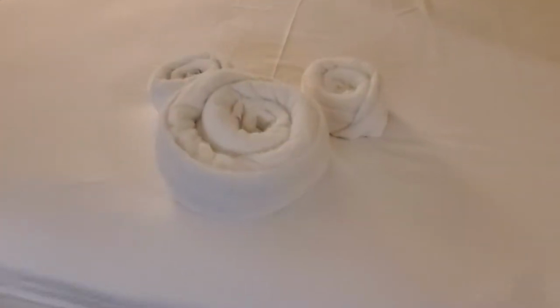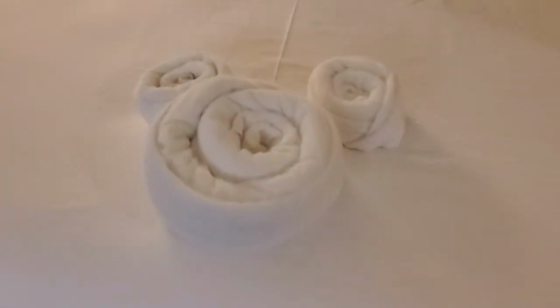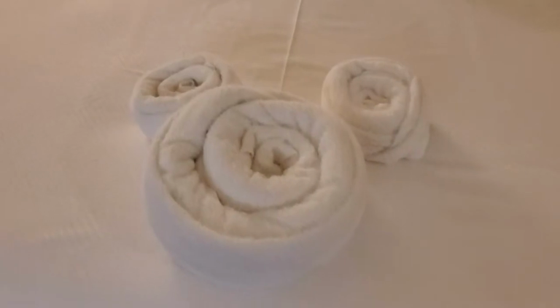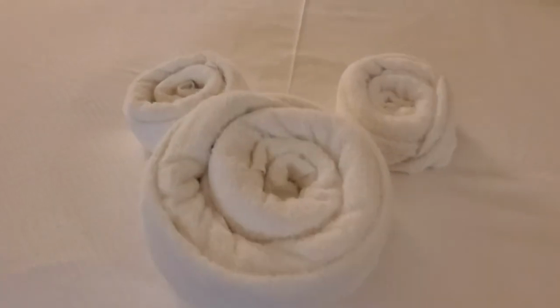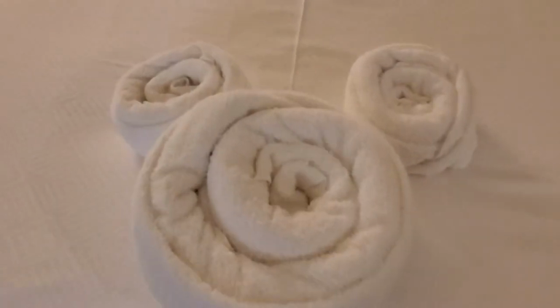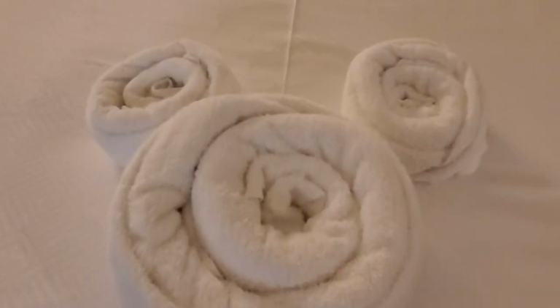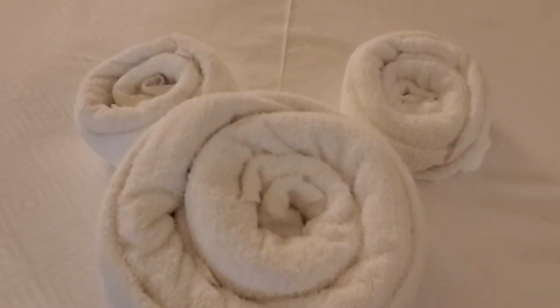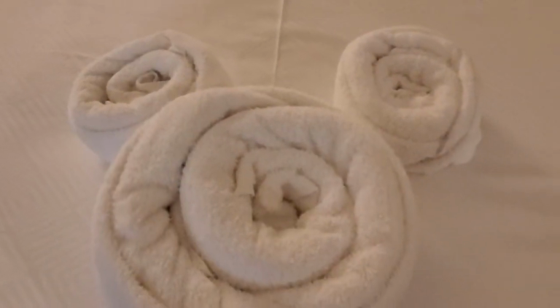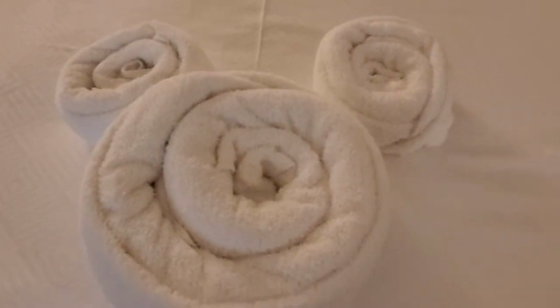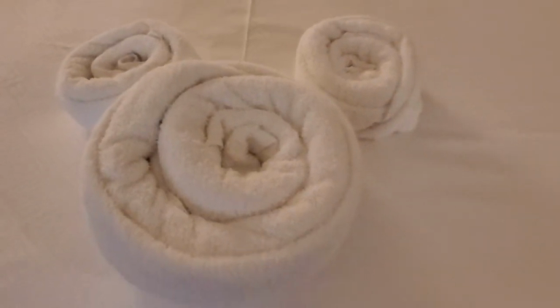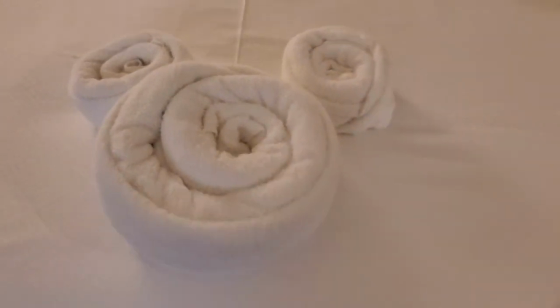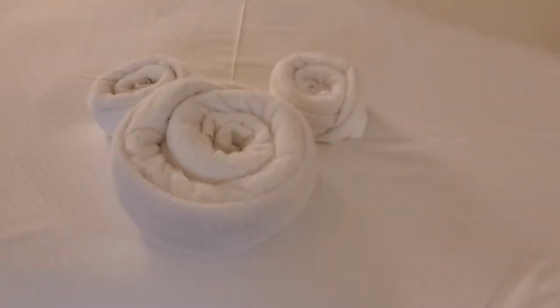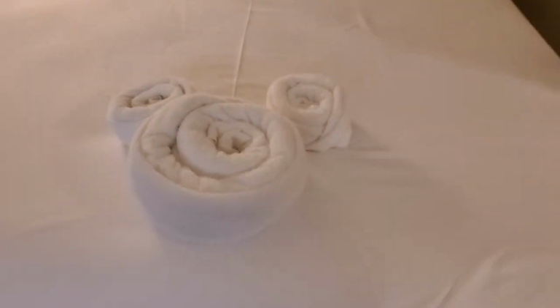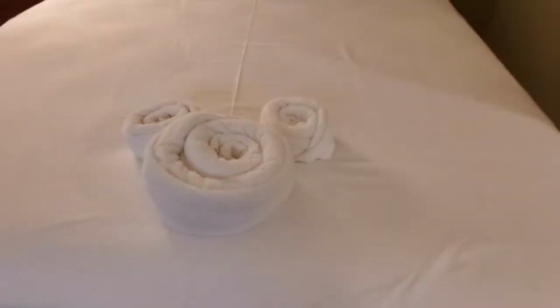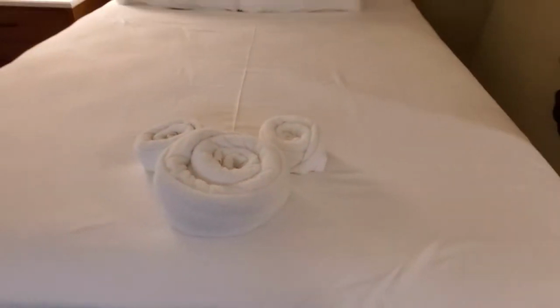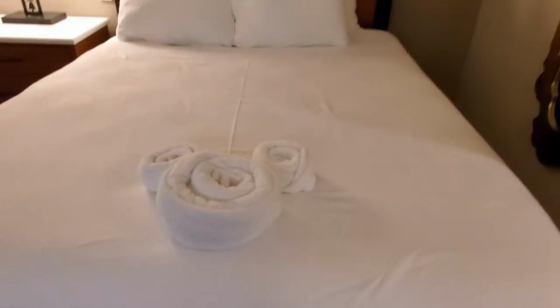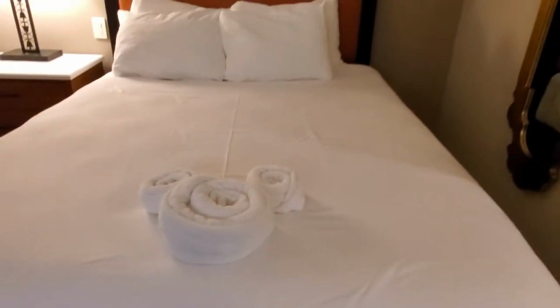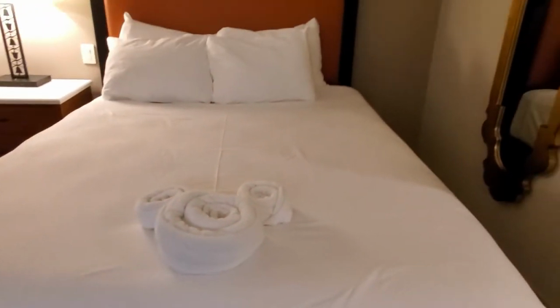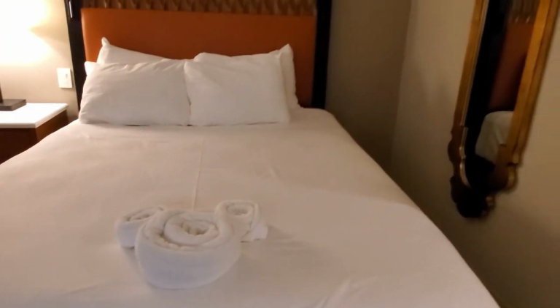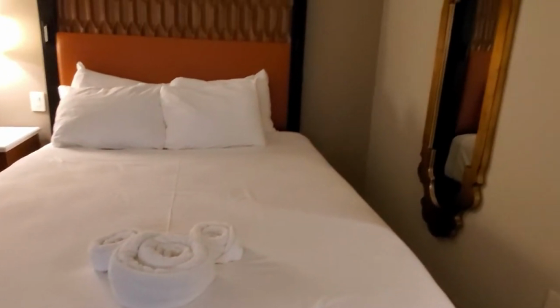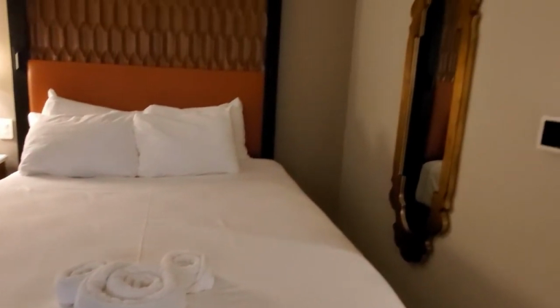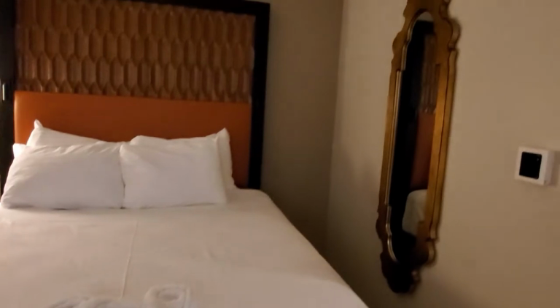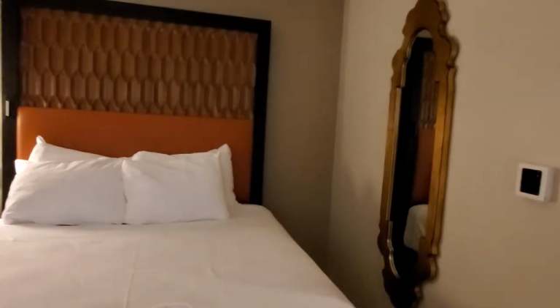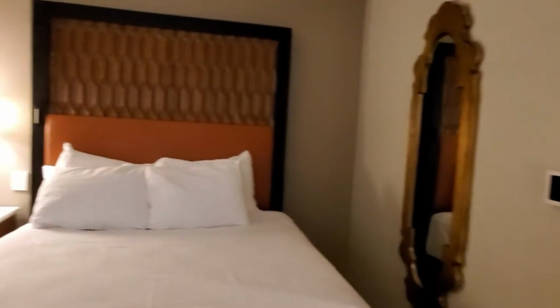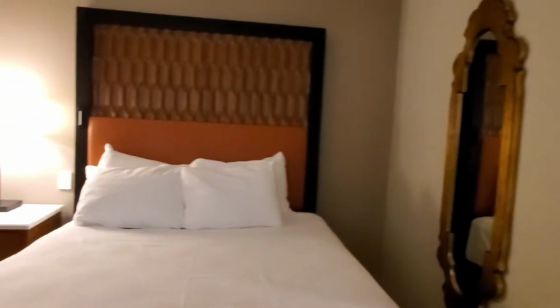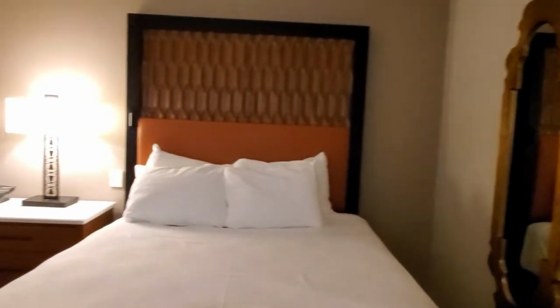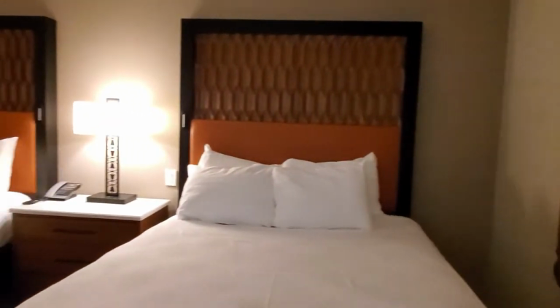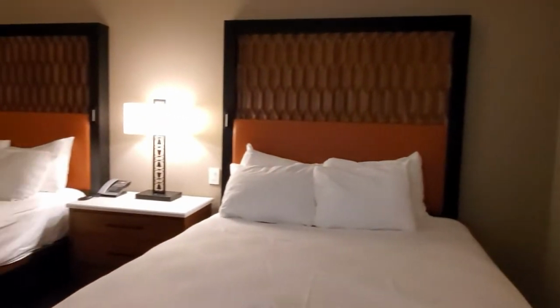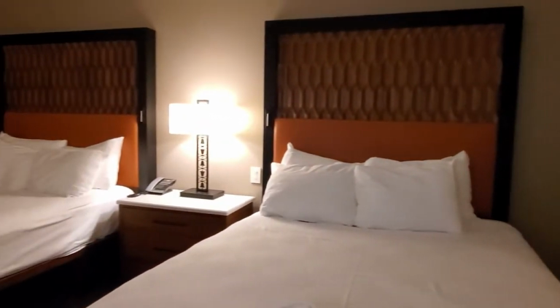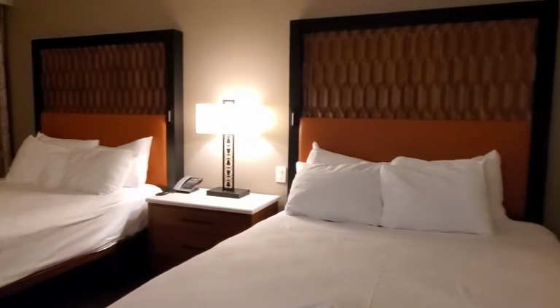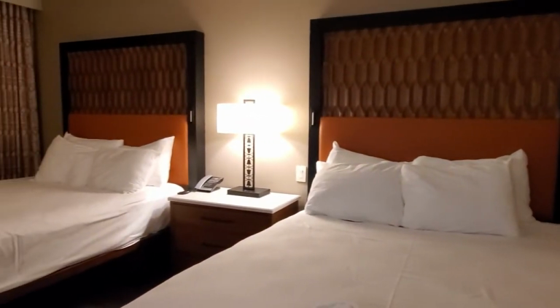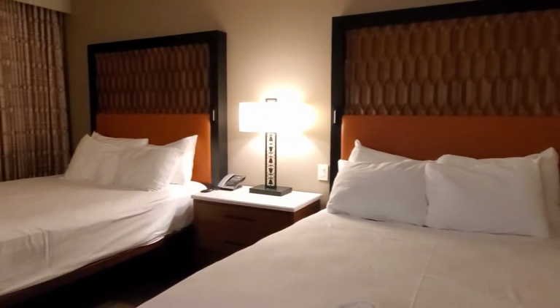And when you check in, they do roll up a cute little Mickey towel. So that's another kind of a hidden Mickey, I guess you can say.